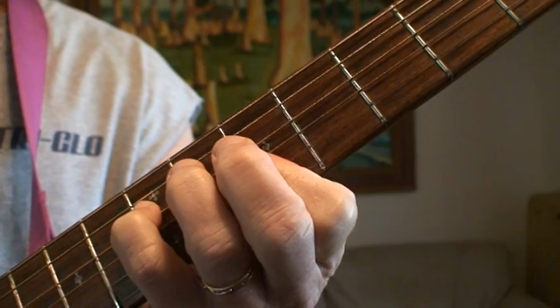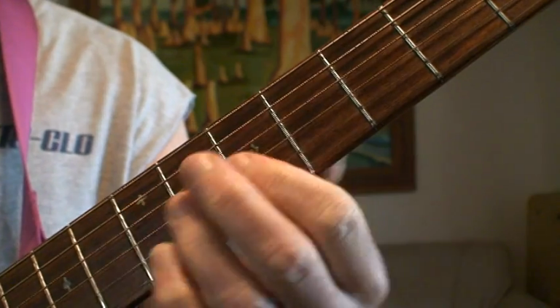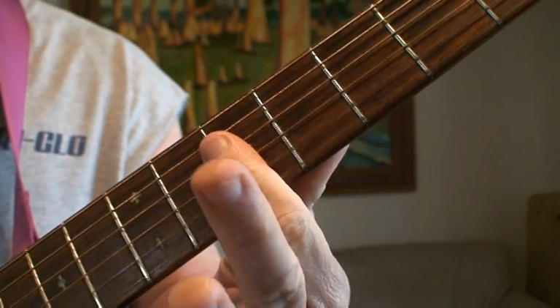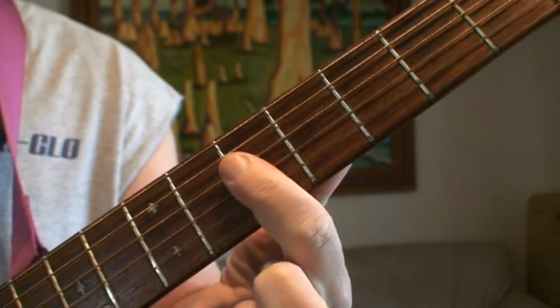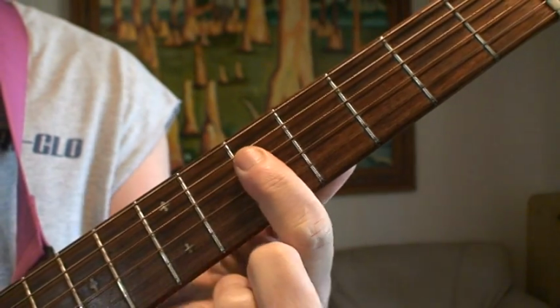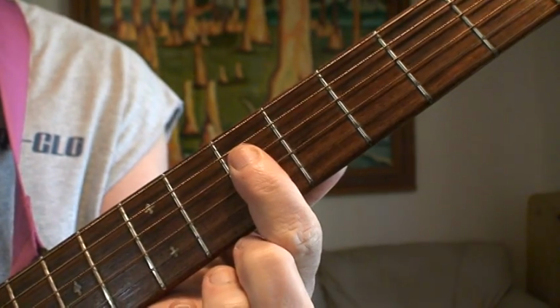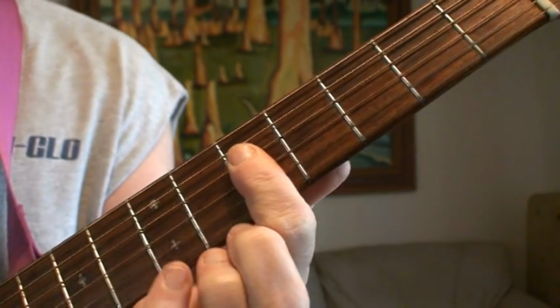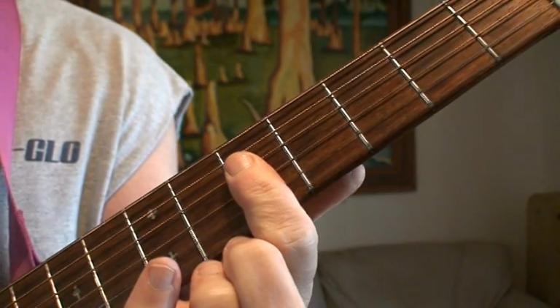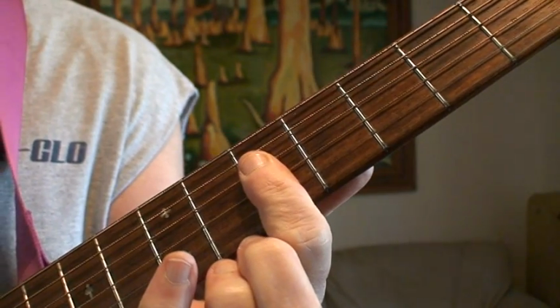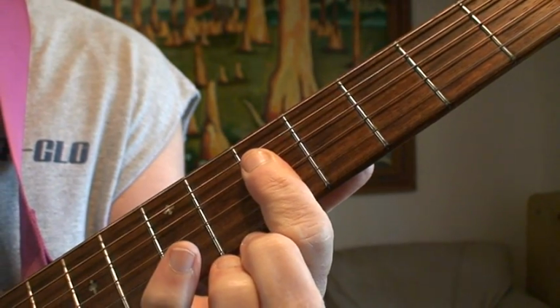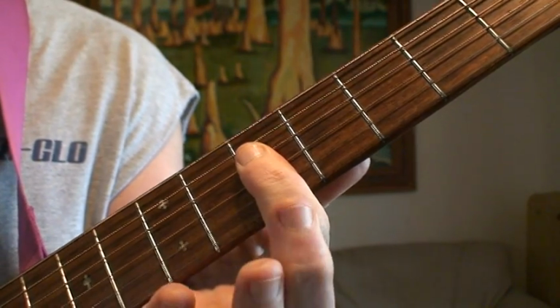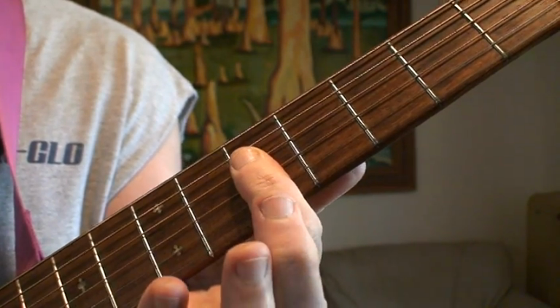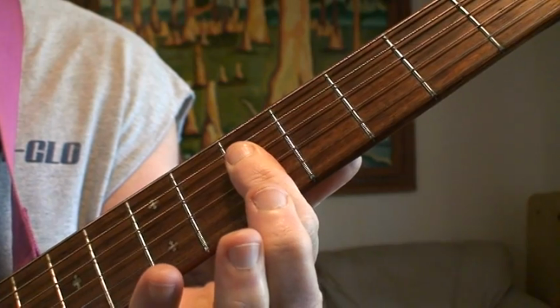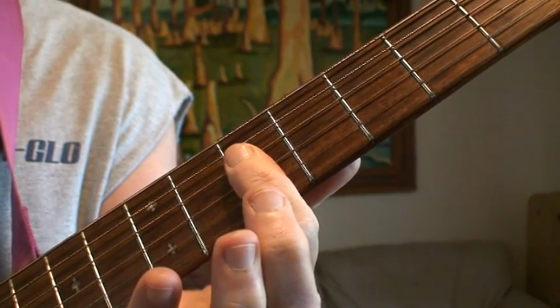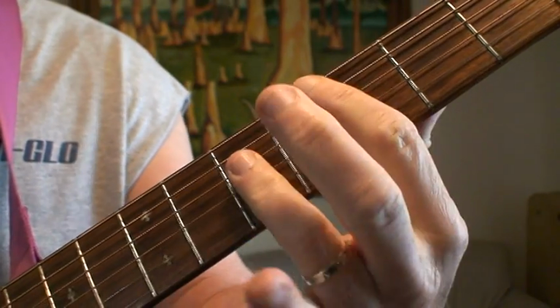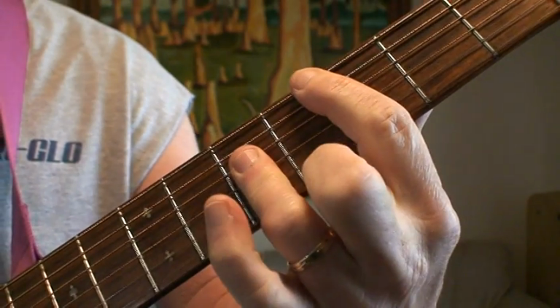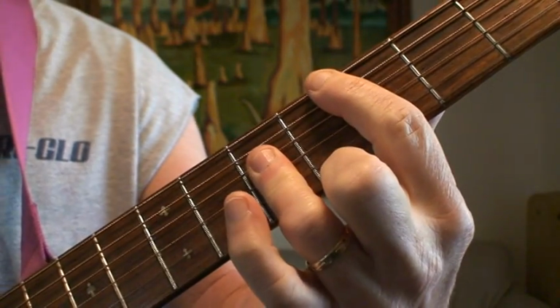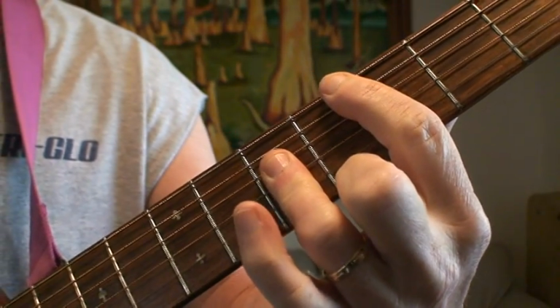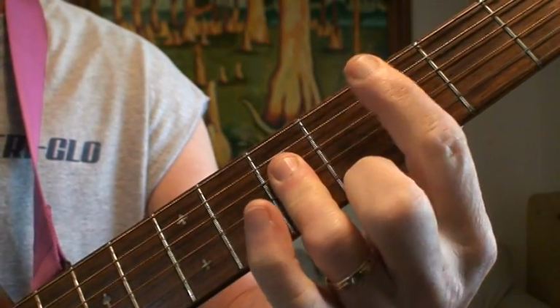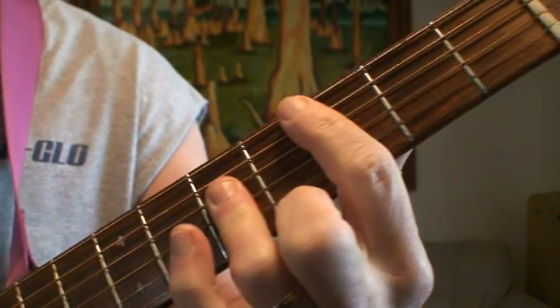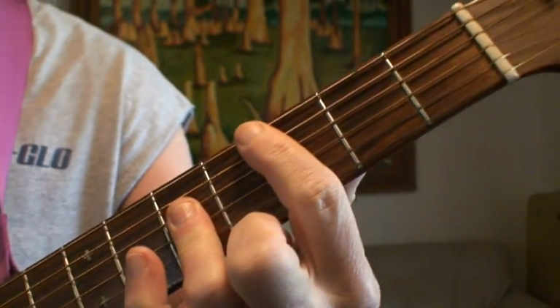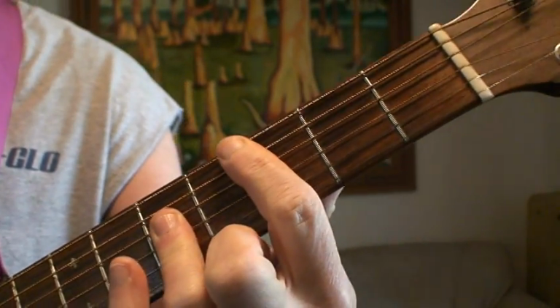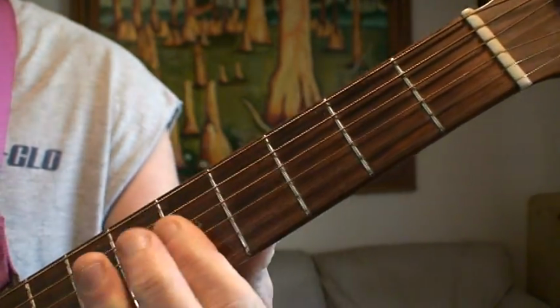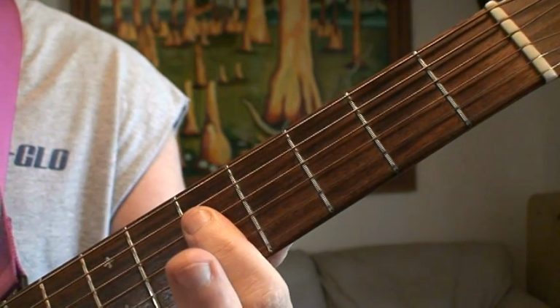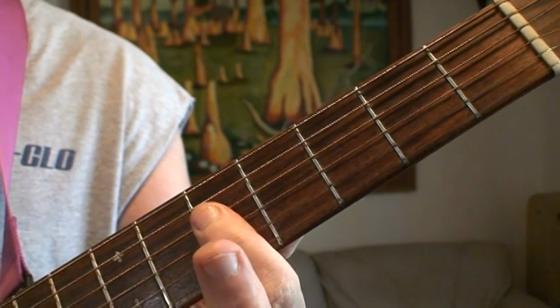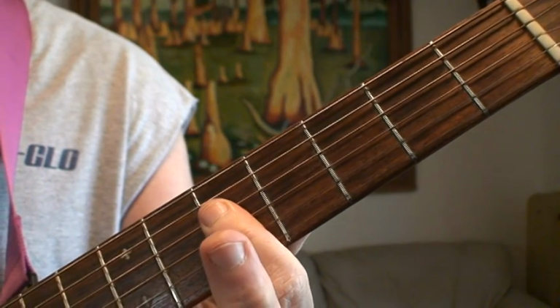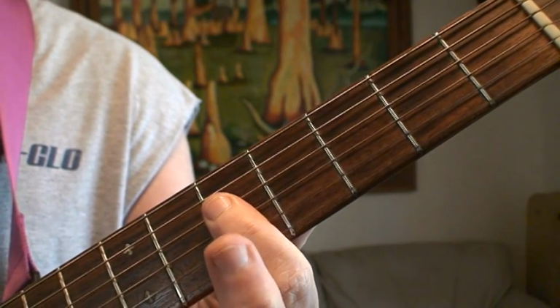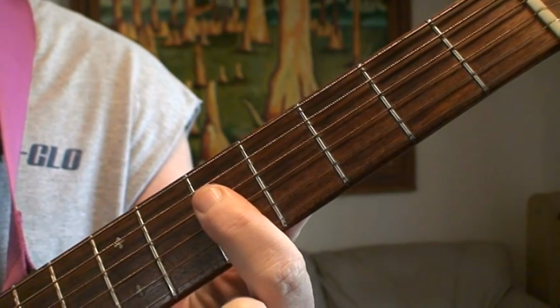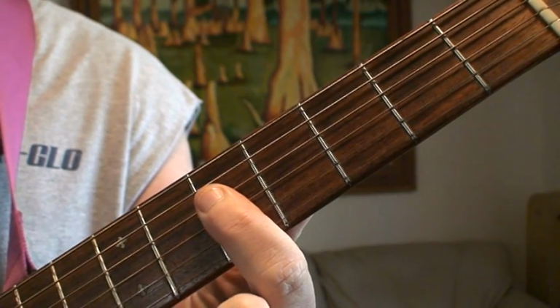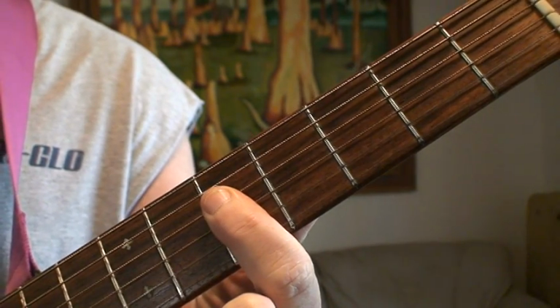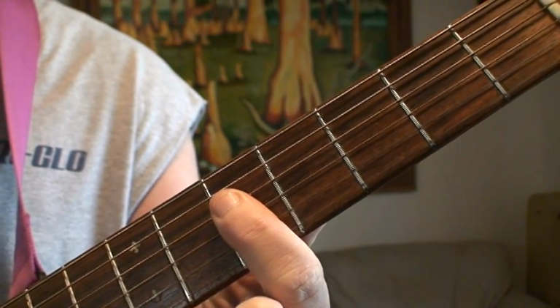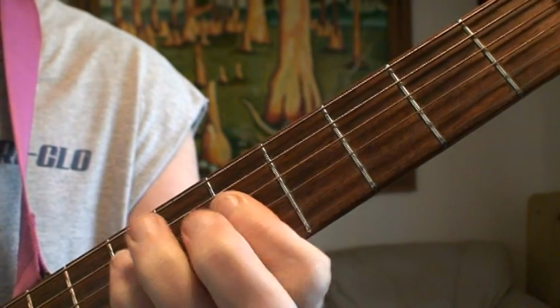And the C is simply laying your finger across four strings — a partial C major bar chord — and then keeping that high A note in the mix.